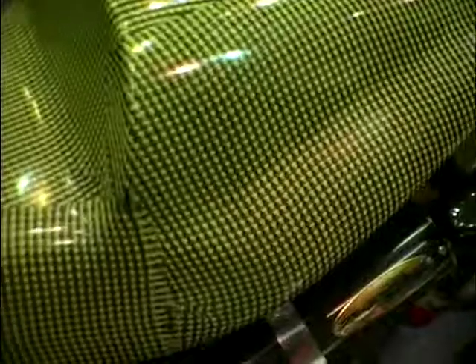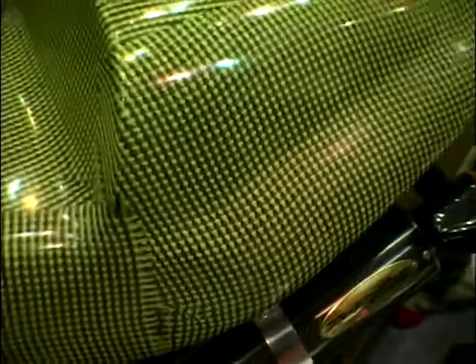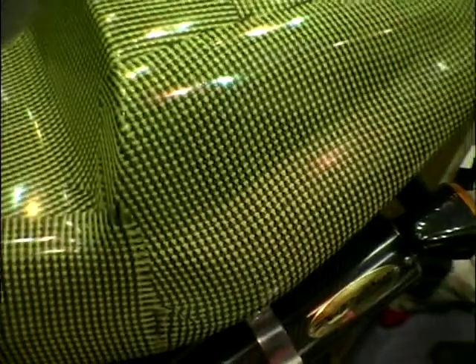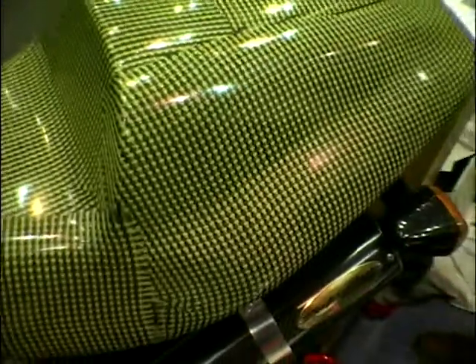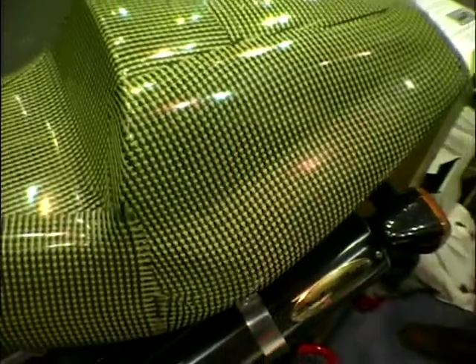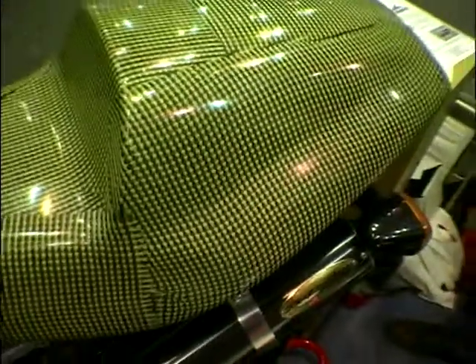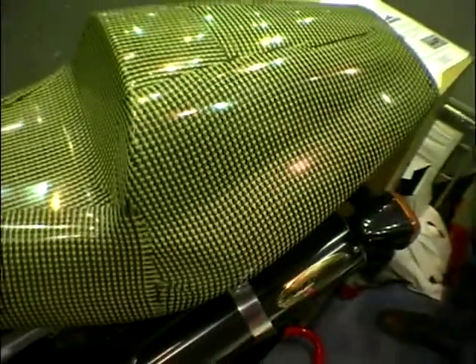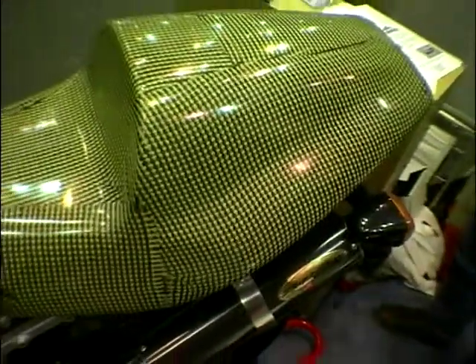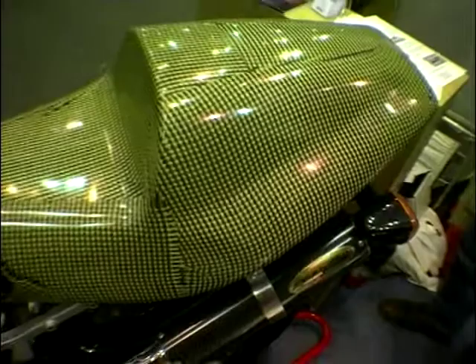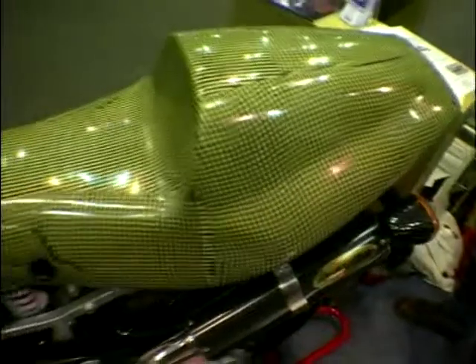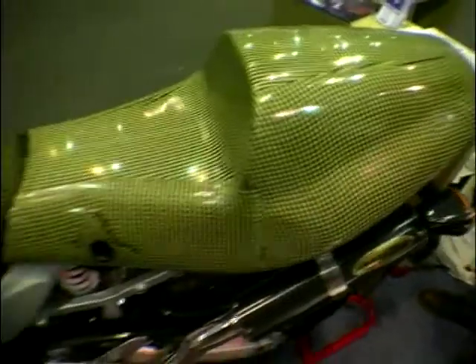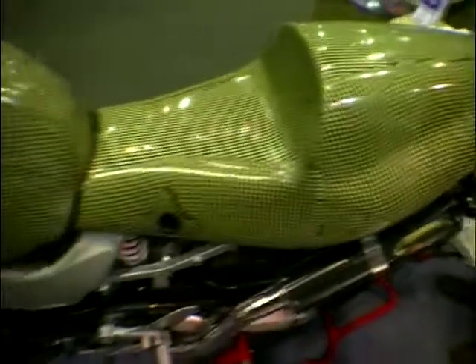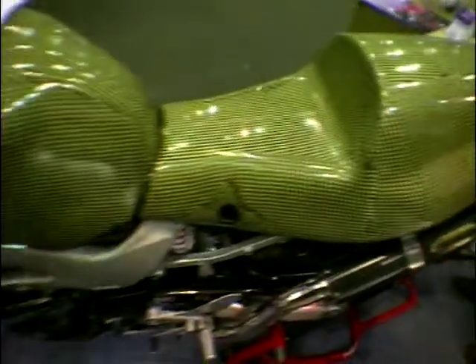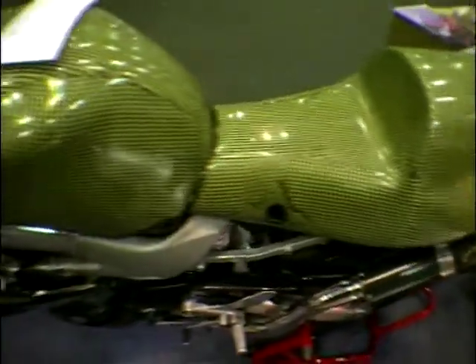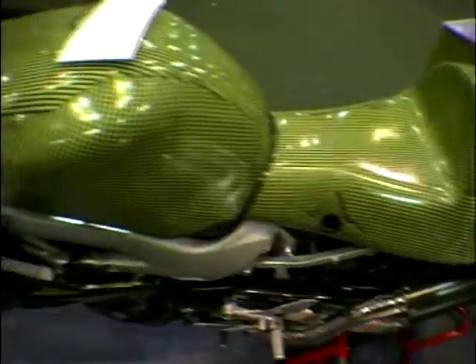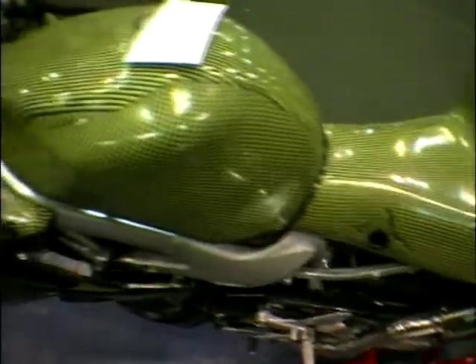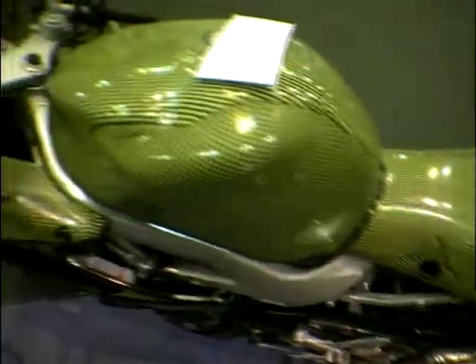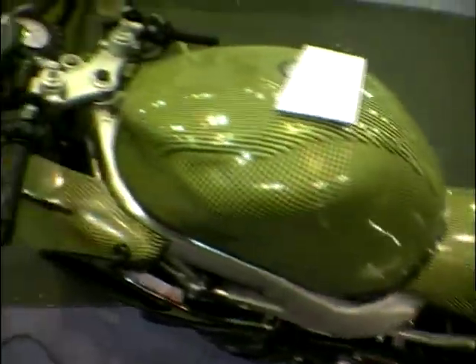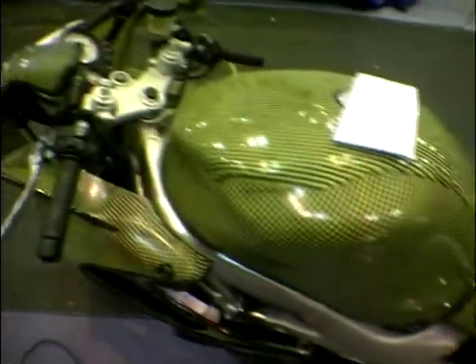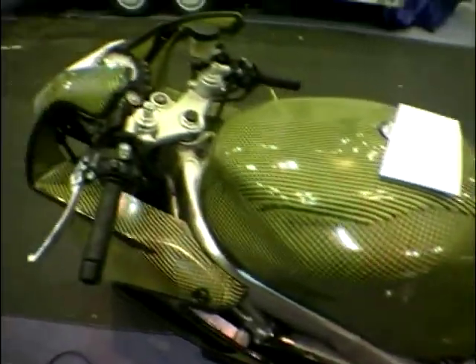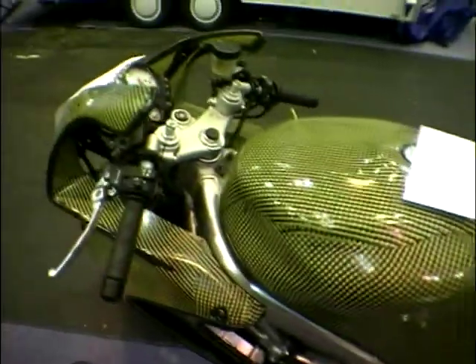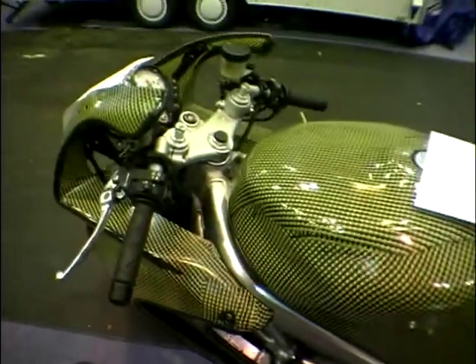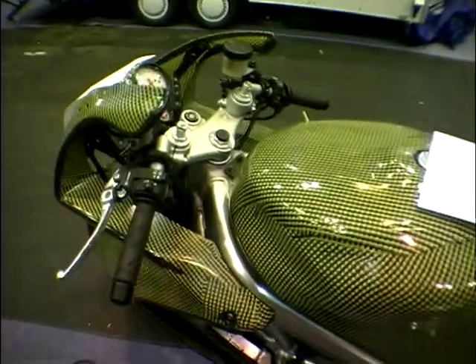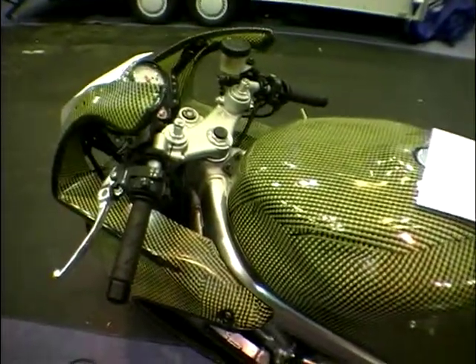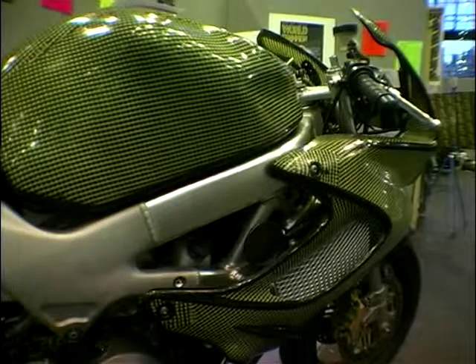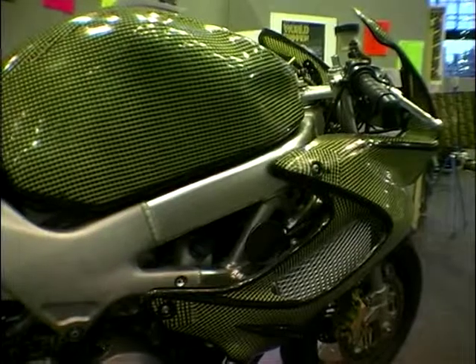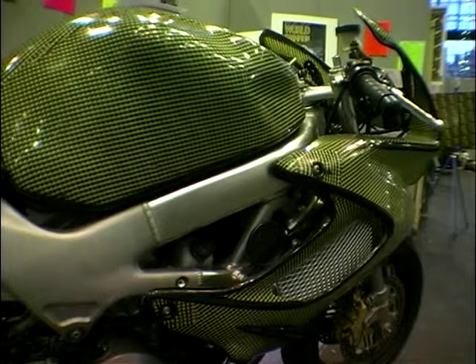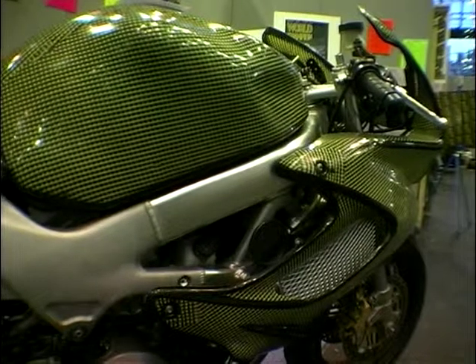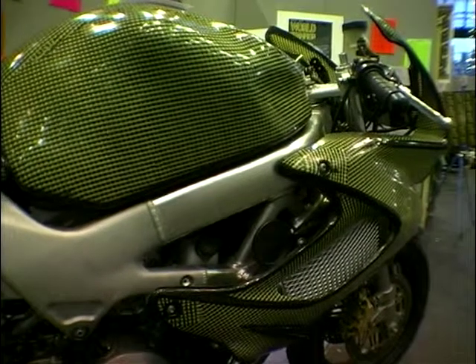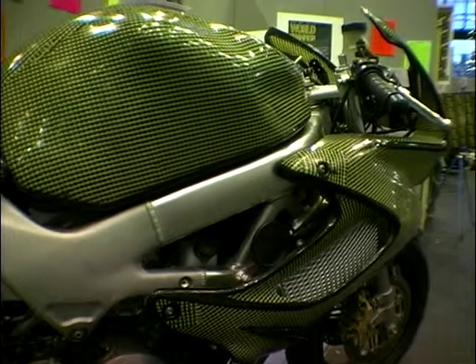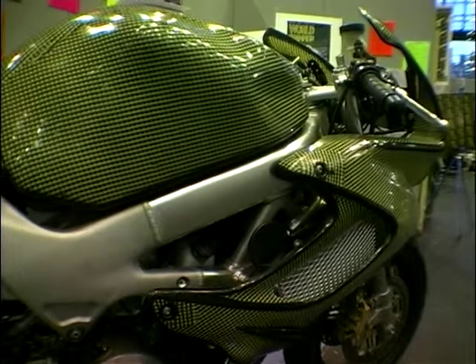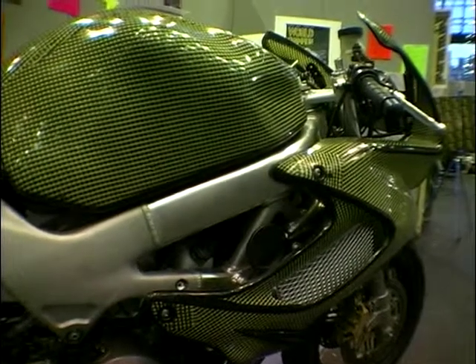Here's a bike that at first sight could look as though it's covered in carbon fibre, but in fact this isn't carbon fibre. What is it? This is carbon Kevlar — it's a weave of carbon, which is the black, and yellow Kevlar.